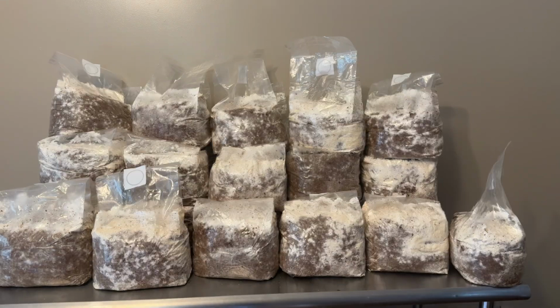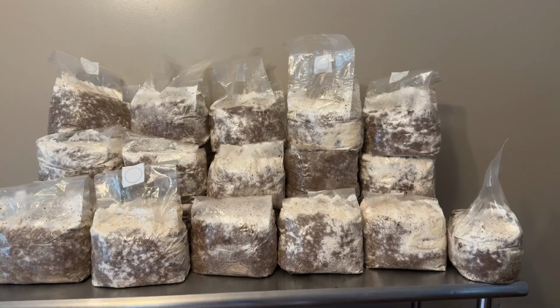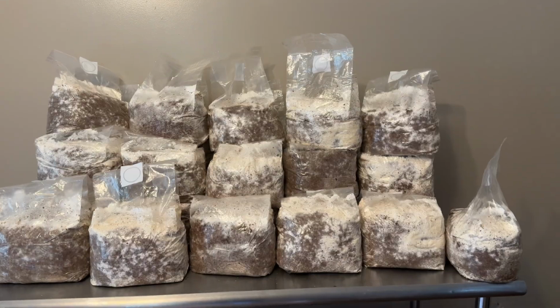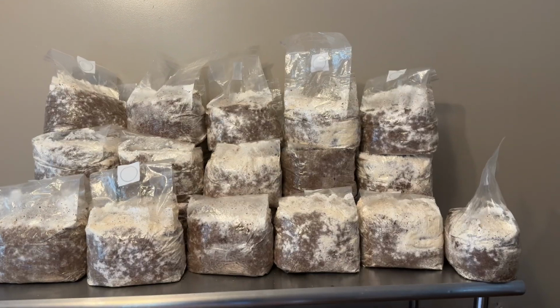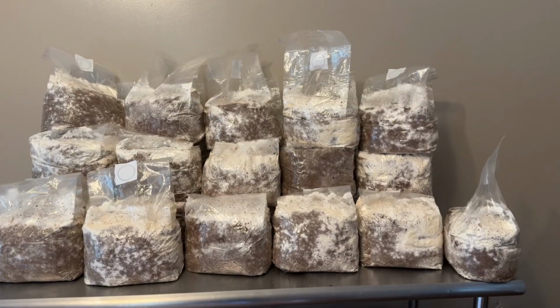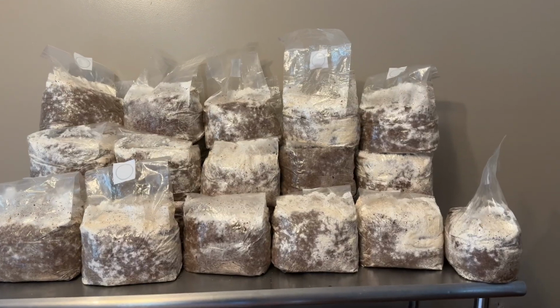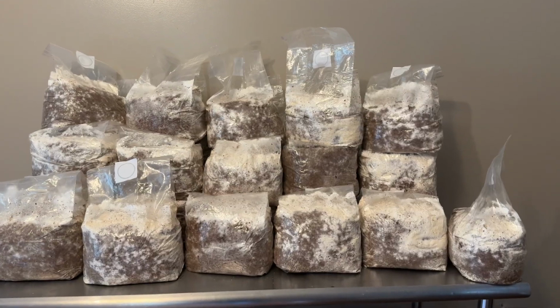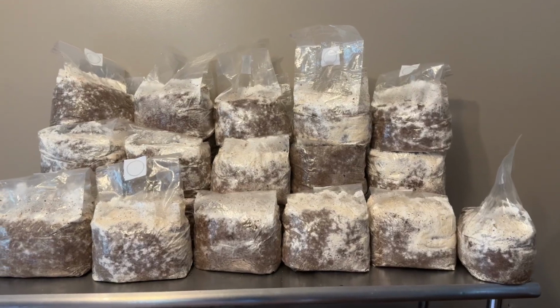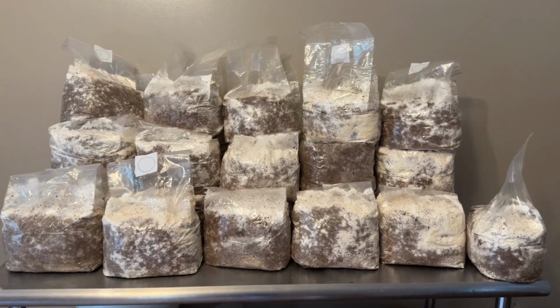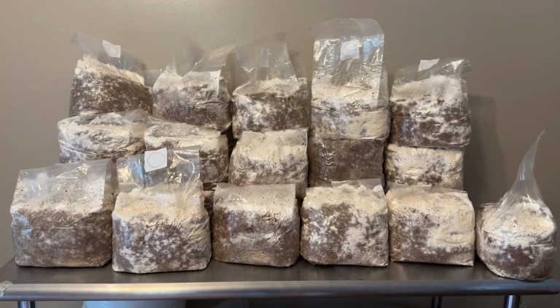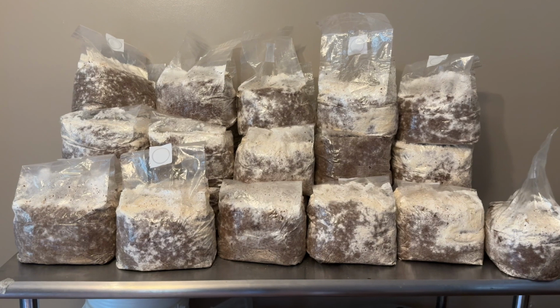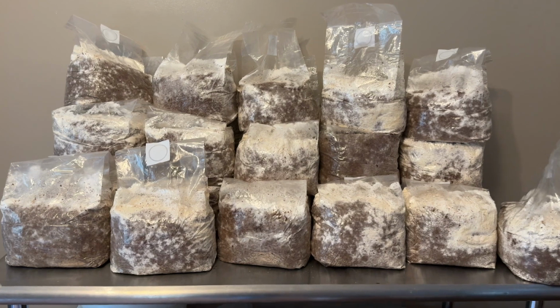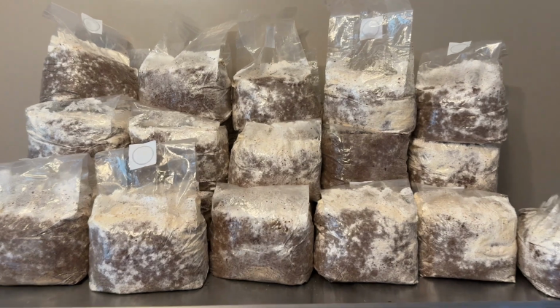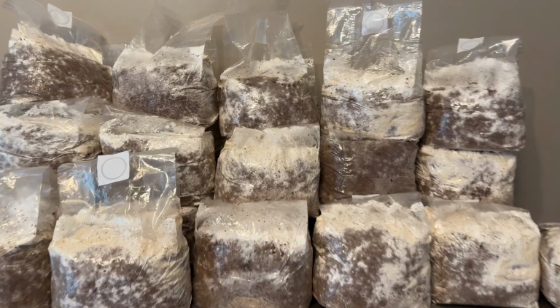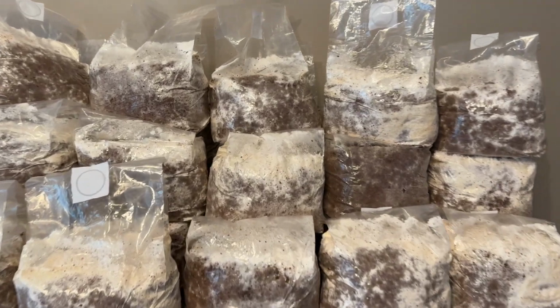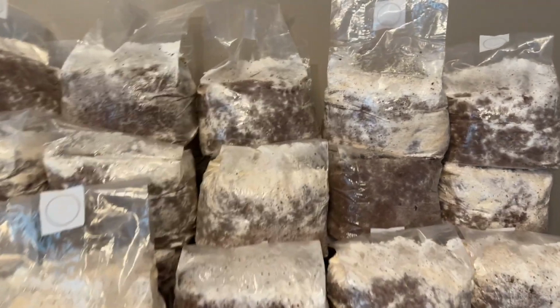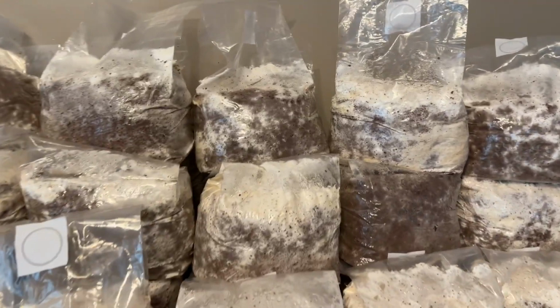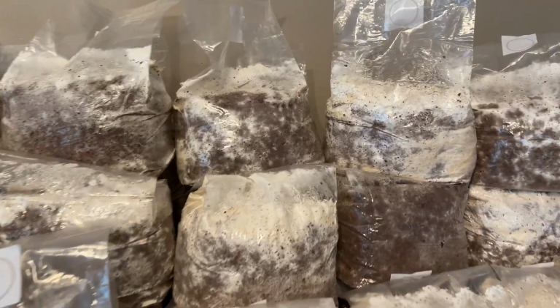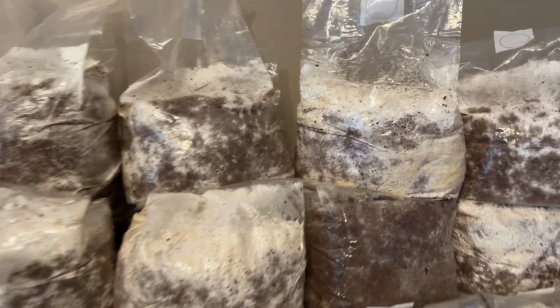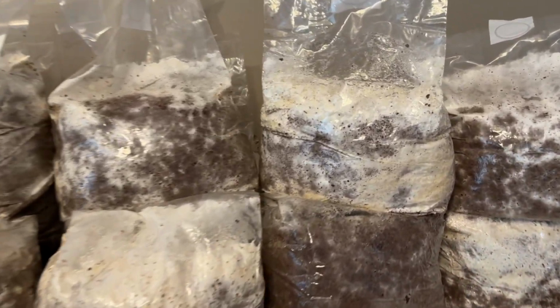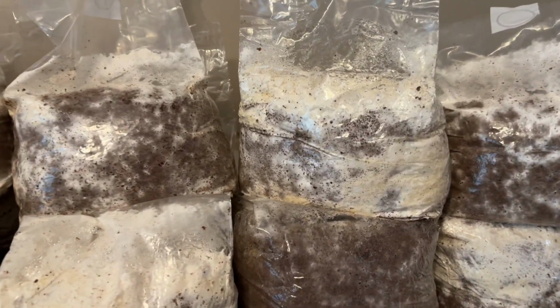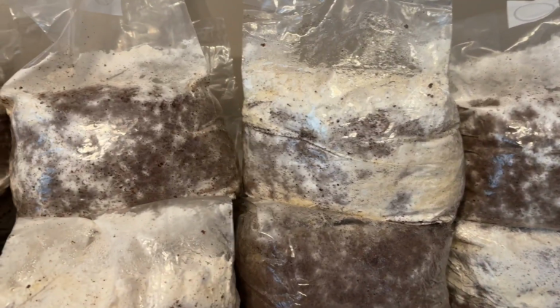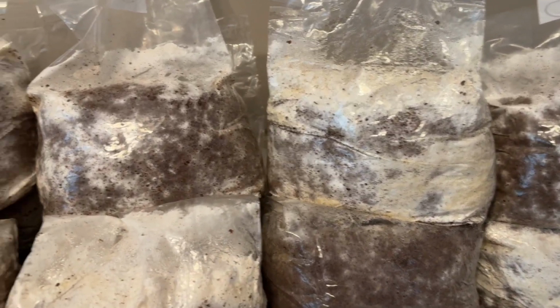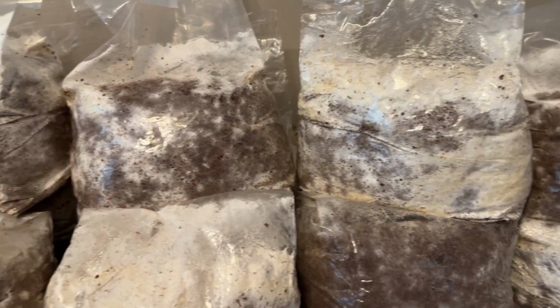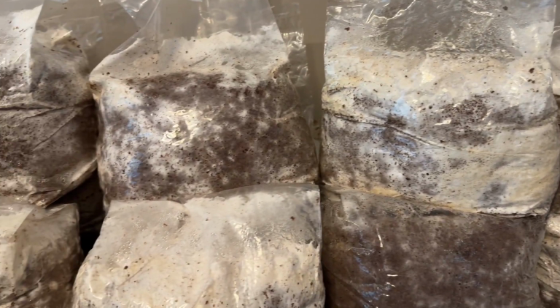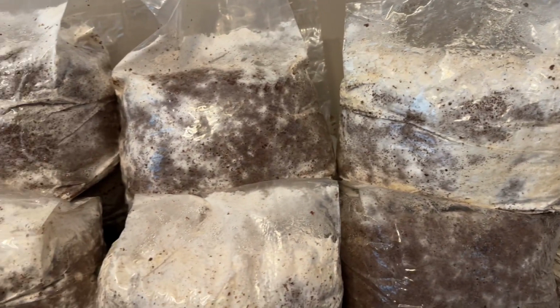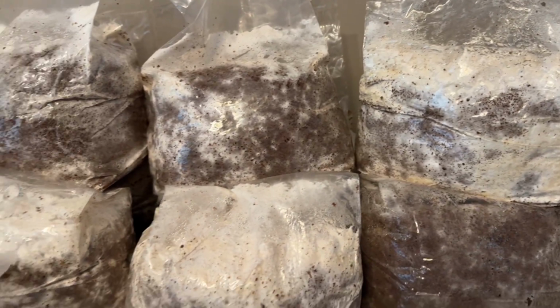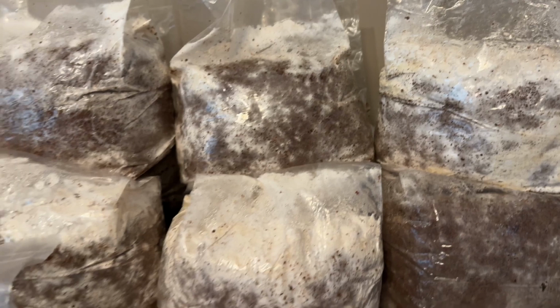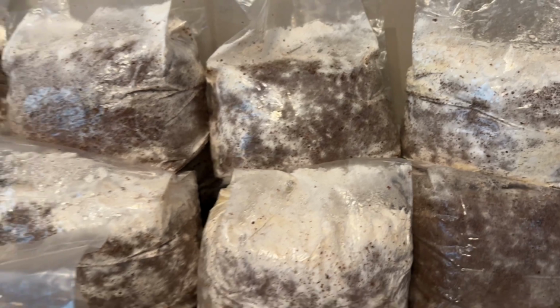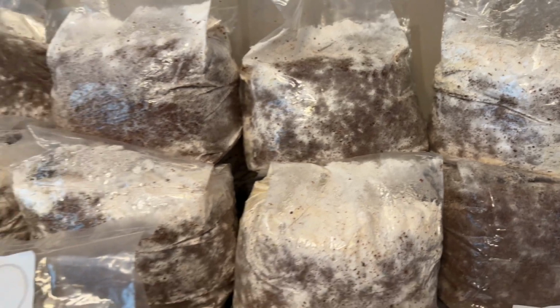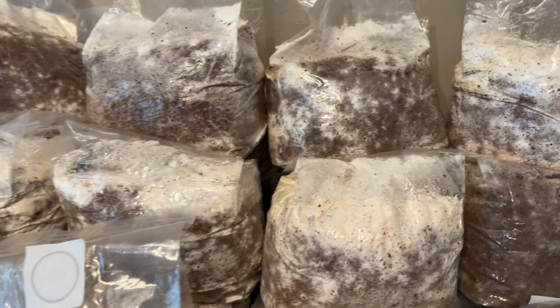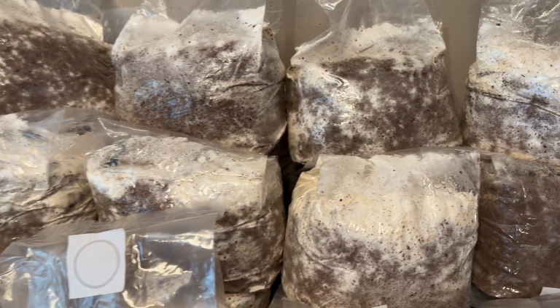I ended up making around 30 fruiting blocks, which I incubated at 75 degrees Fahrenheit for two to three weeks until they were fully colonized and showing signs of growth.